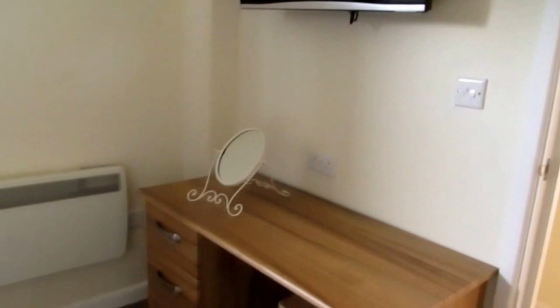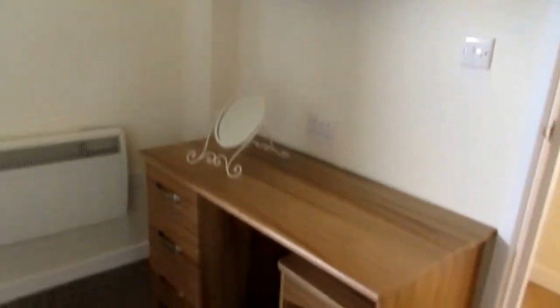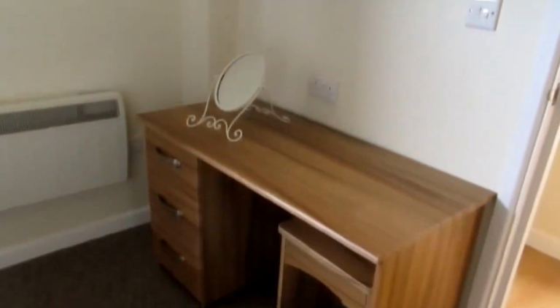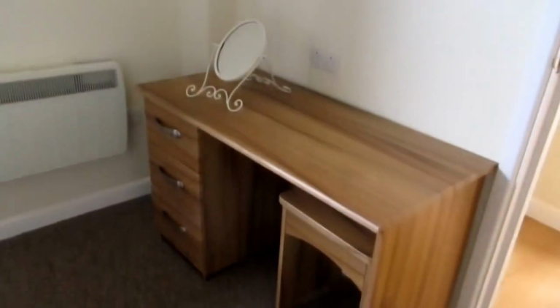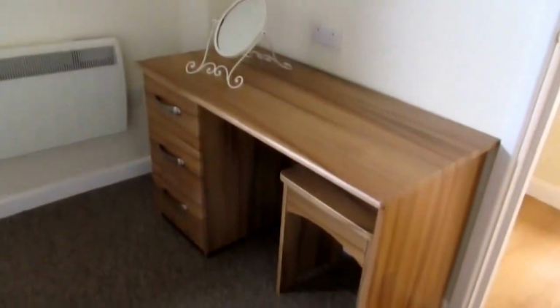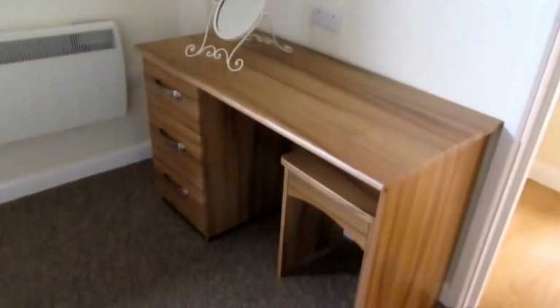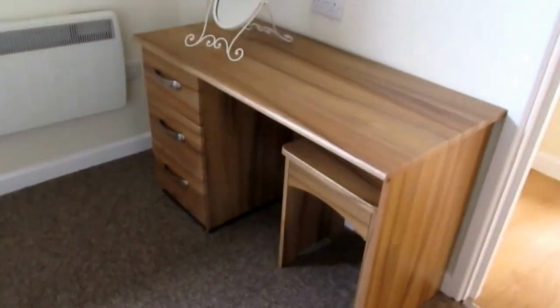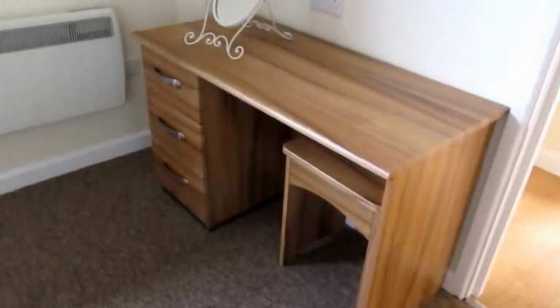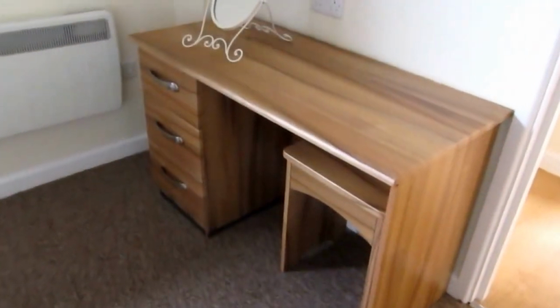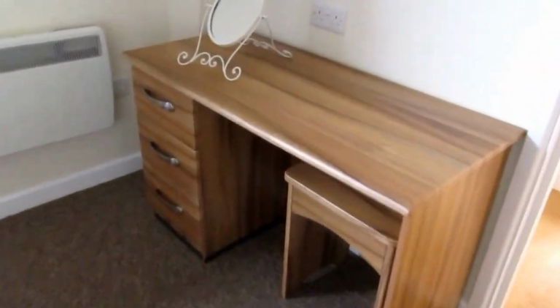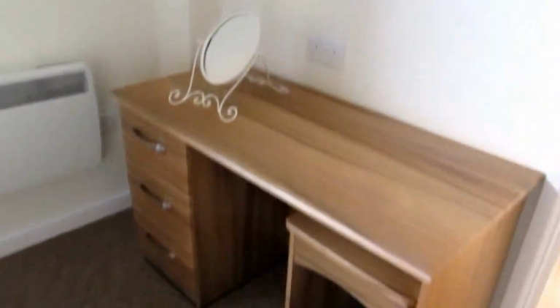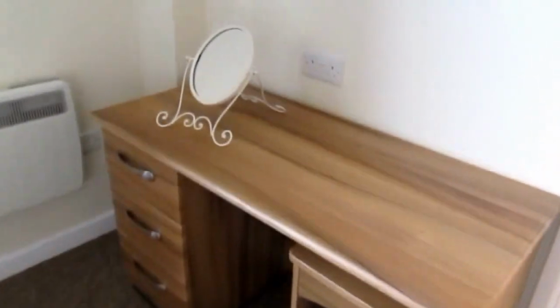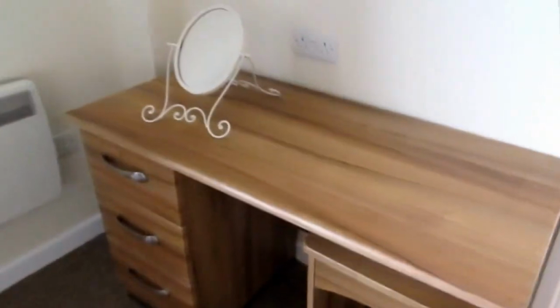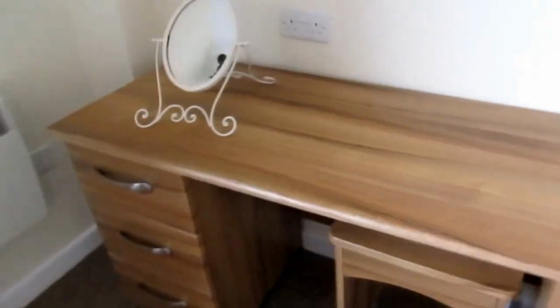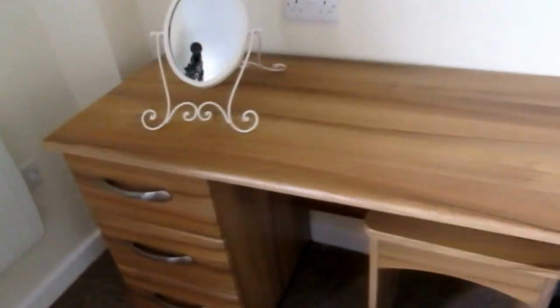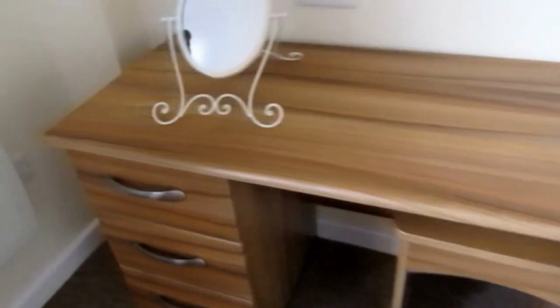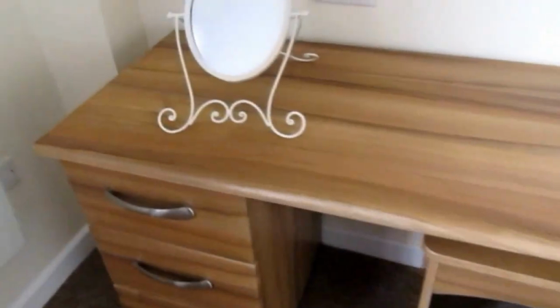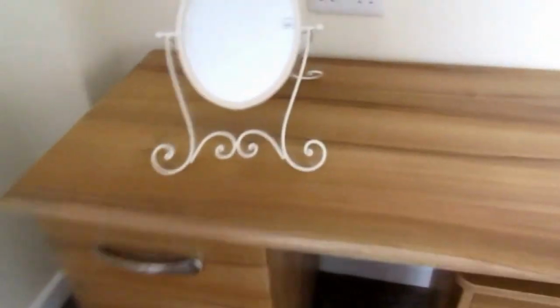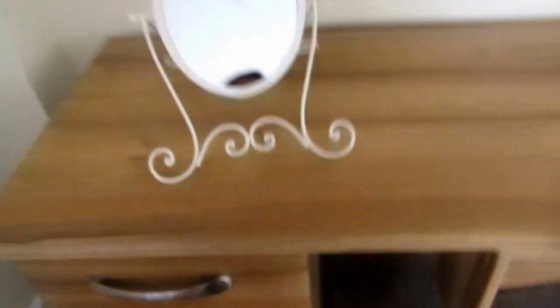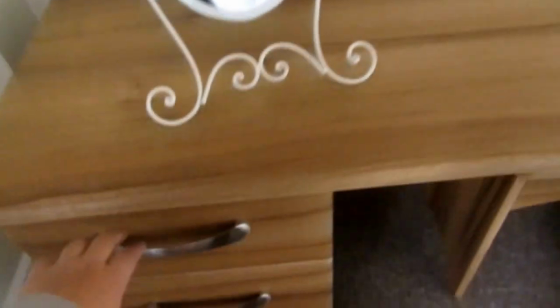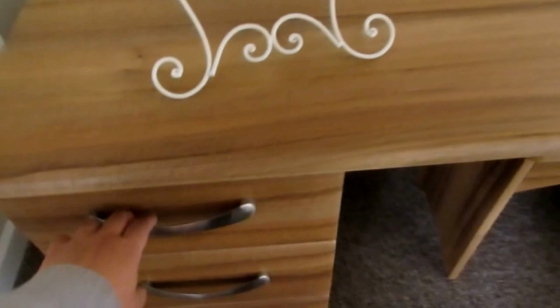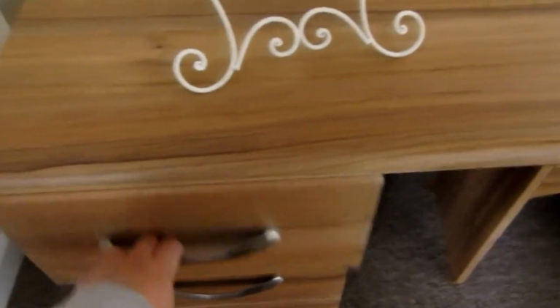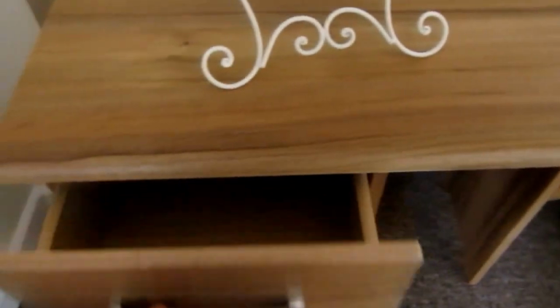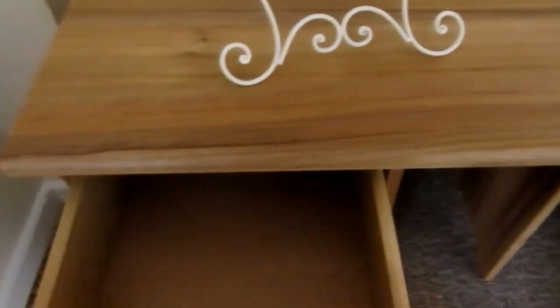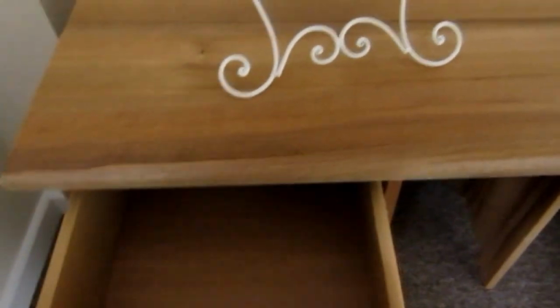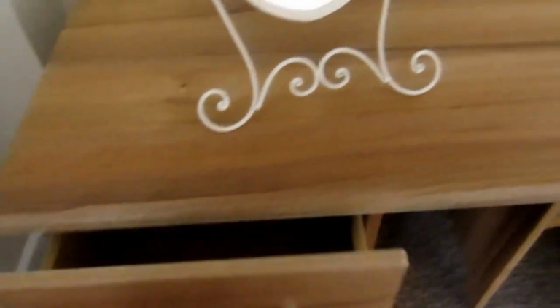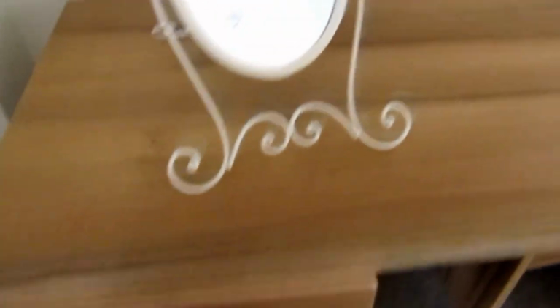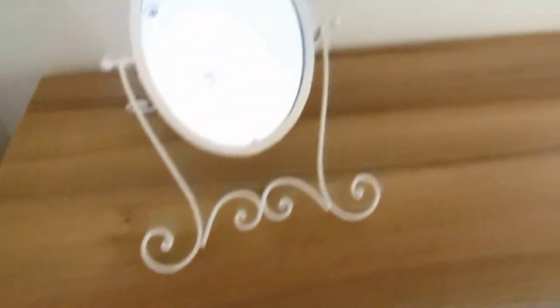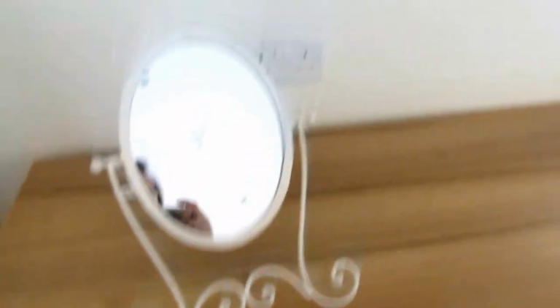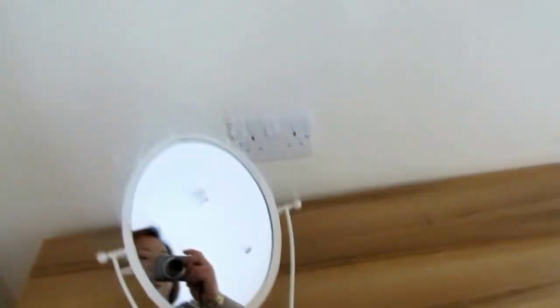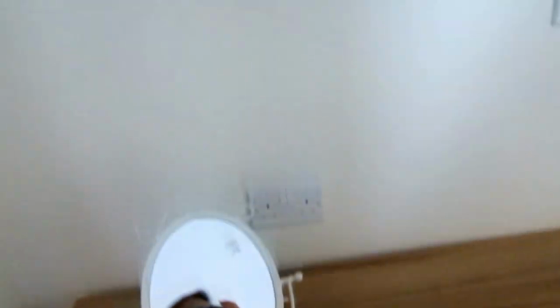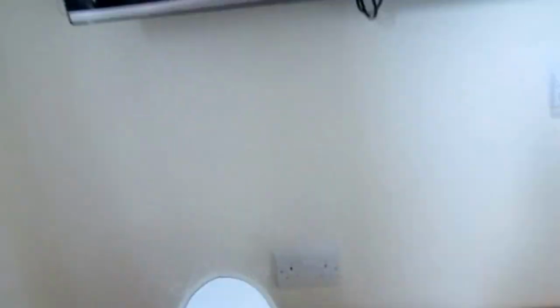There's no controller for the TV. The controller maybe is in the drawer, in the dressing table. I checked it. Maybe it's just outside there.